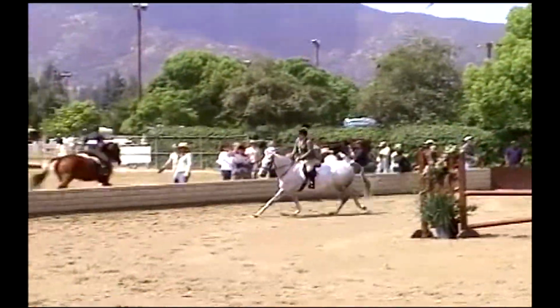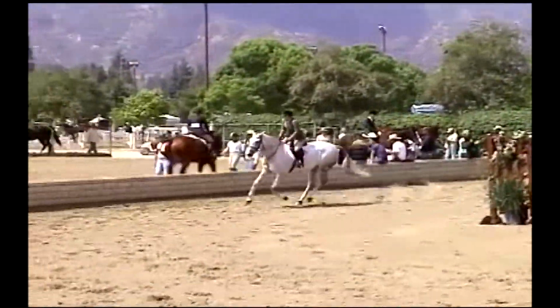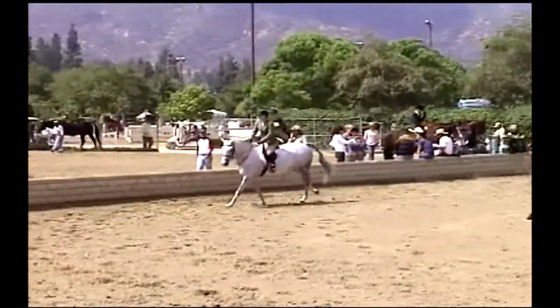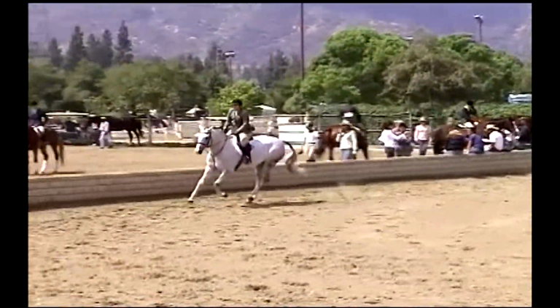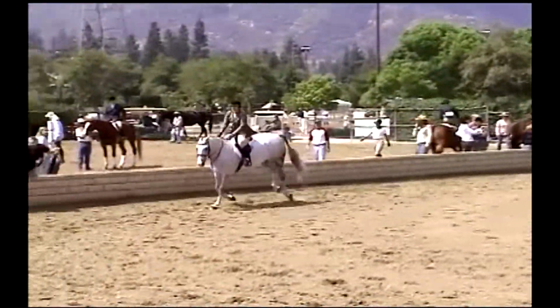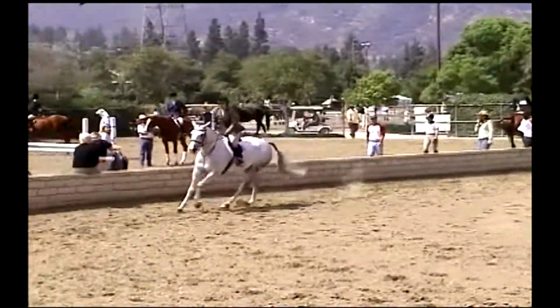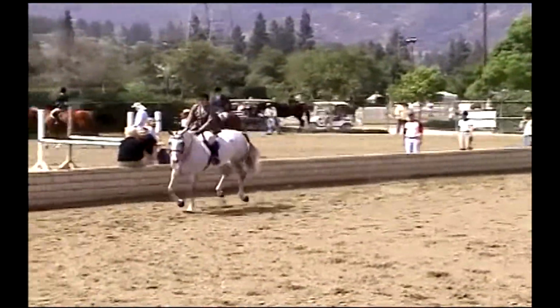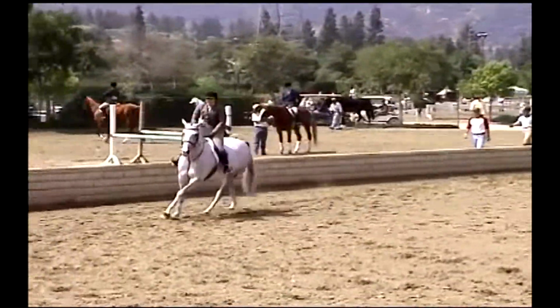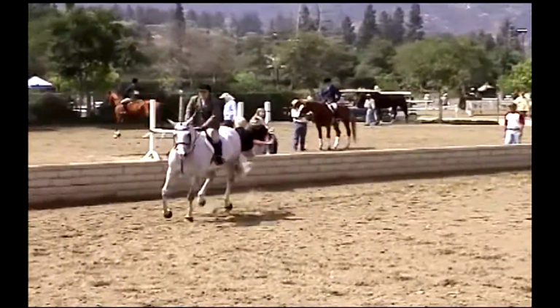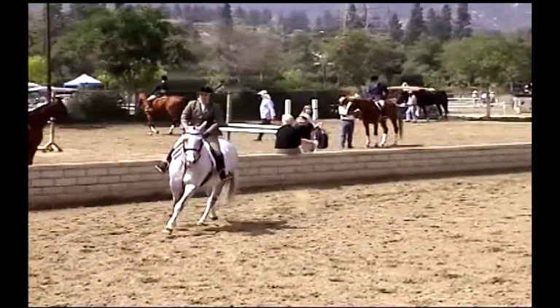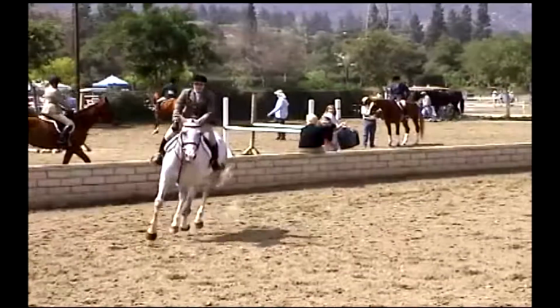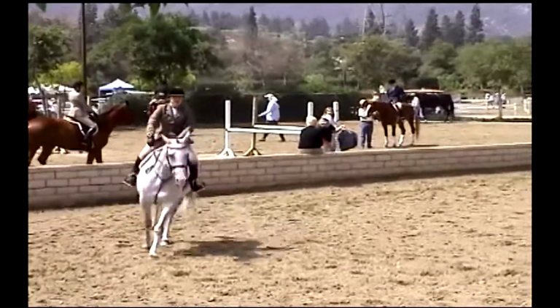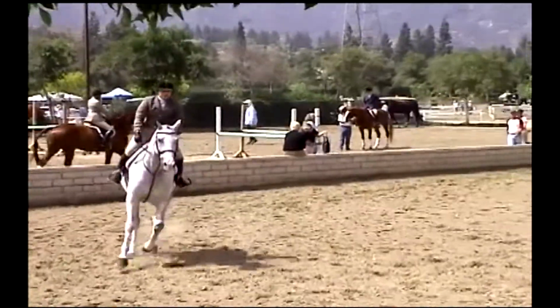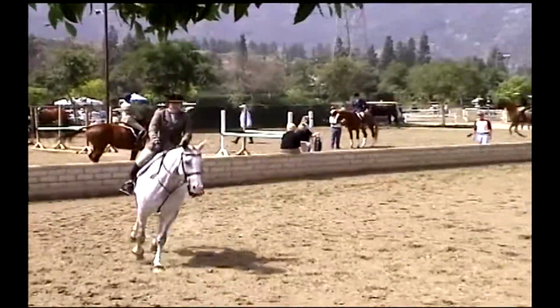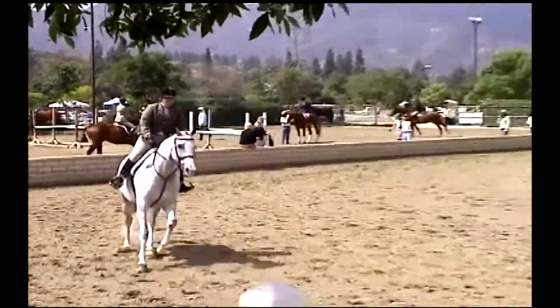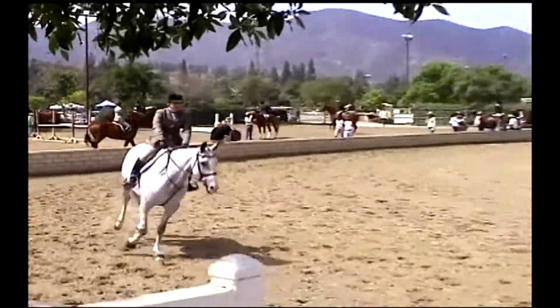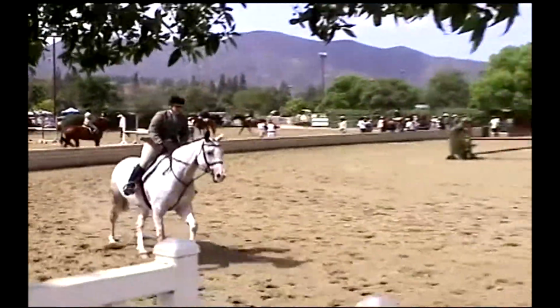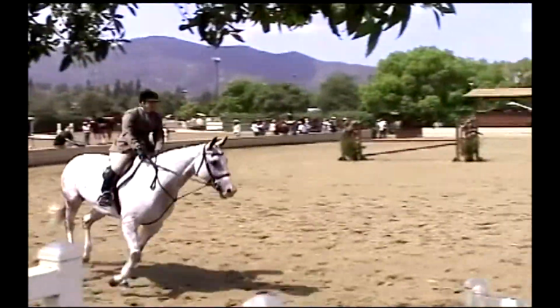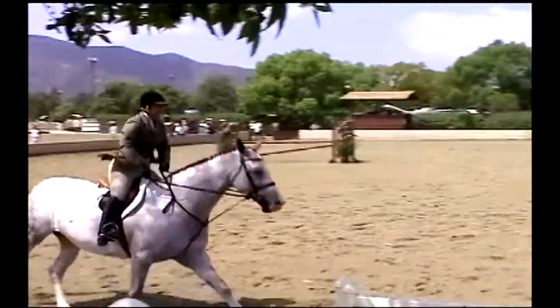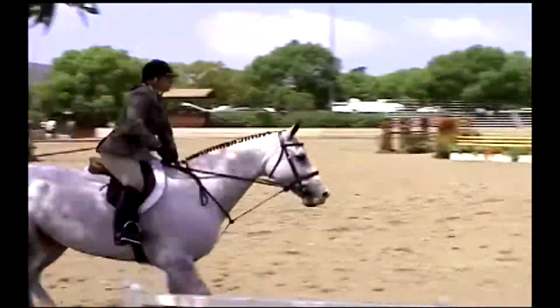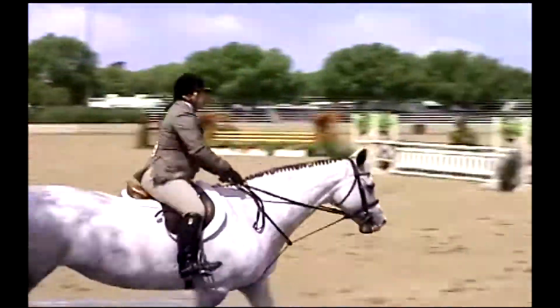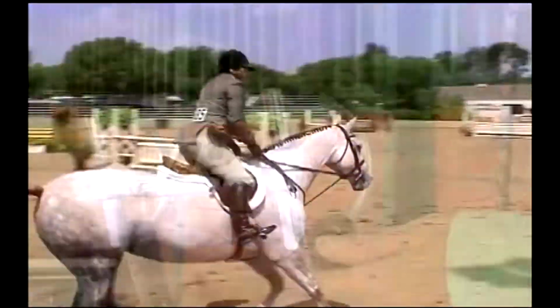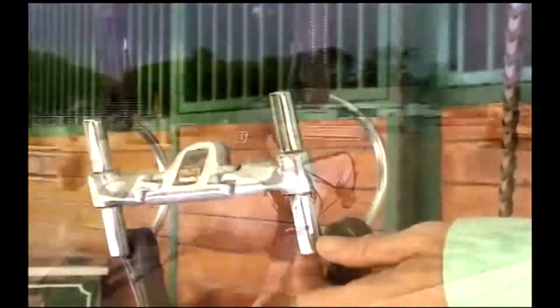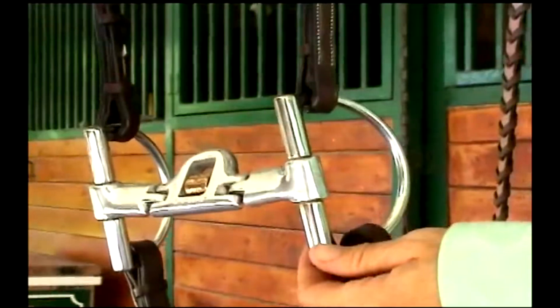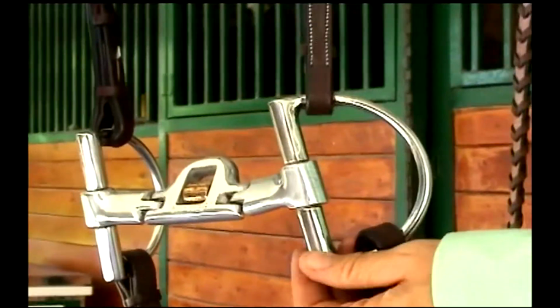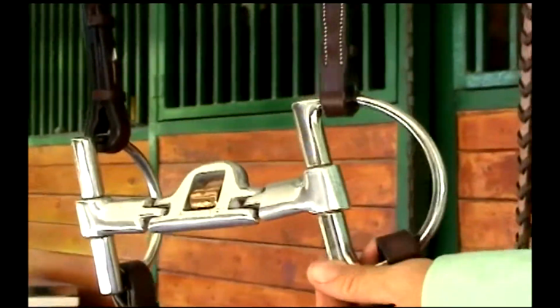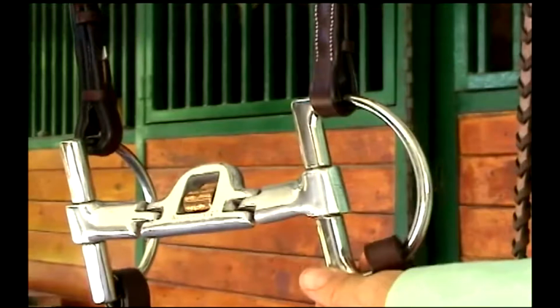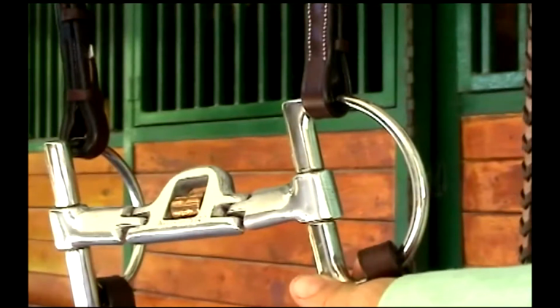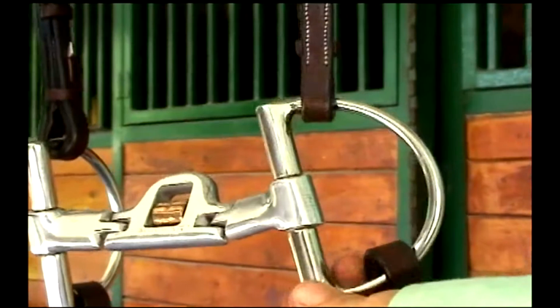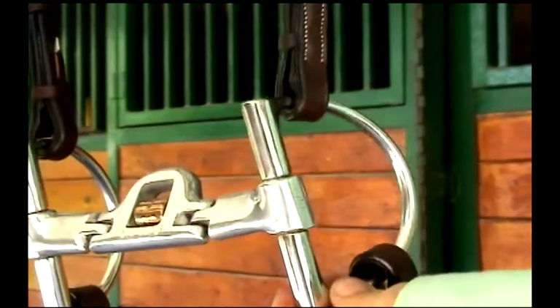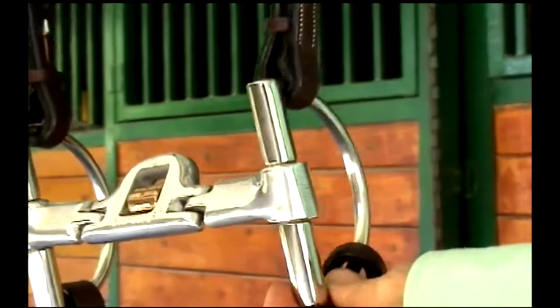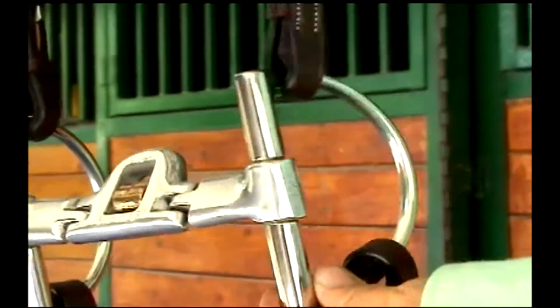The D-ring style cheek piece helps prevent possible pinching at the corners of the lips. It also aids in directing the horse and prevents the bit from pulling through the horse's mouth.